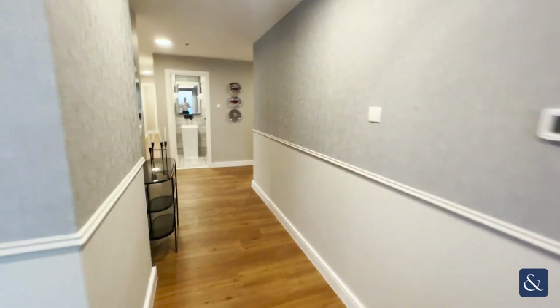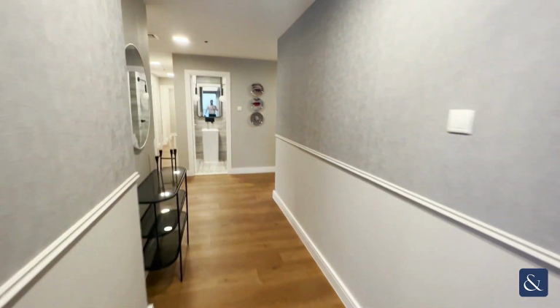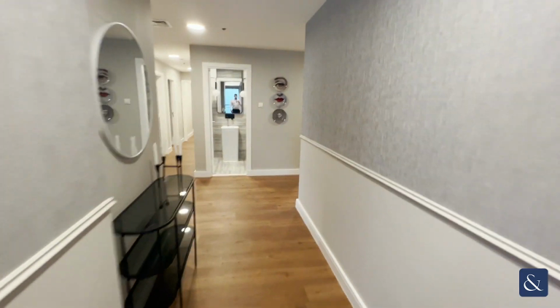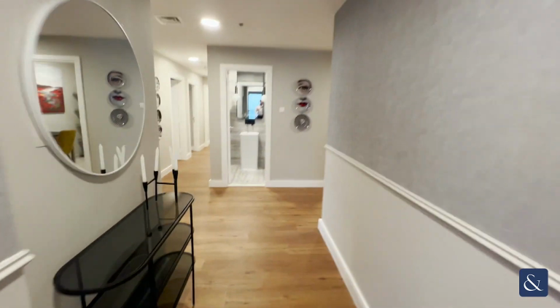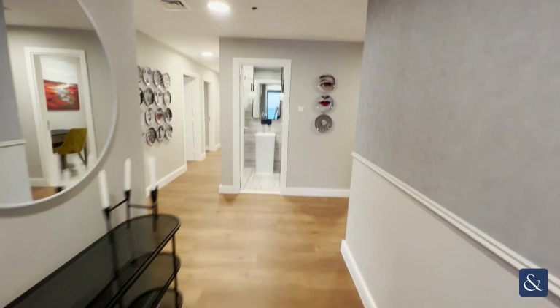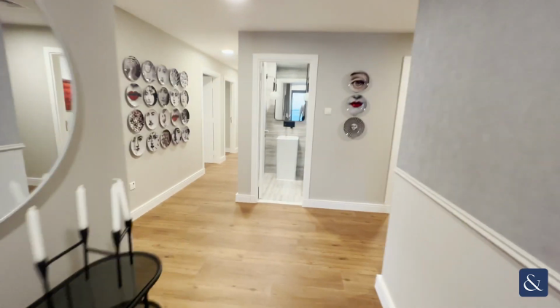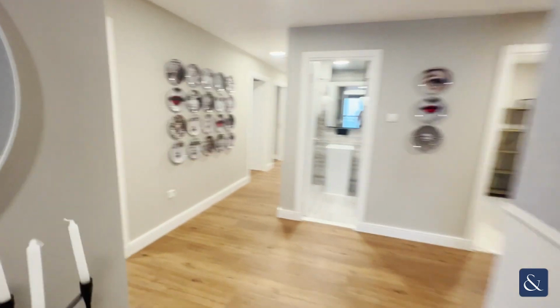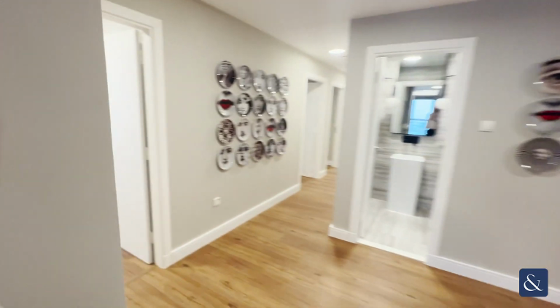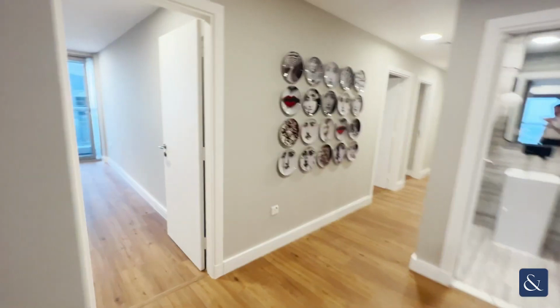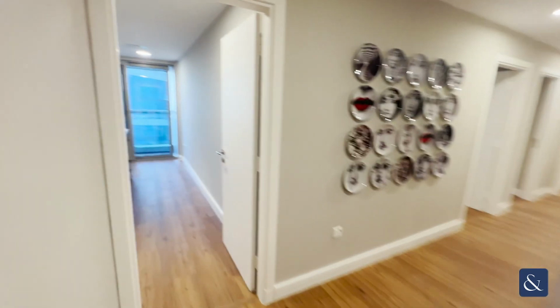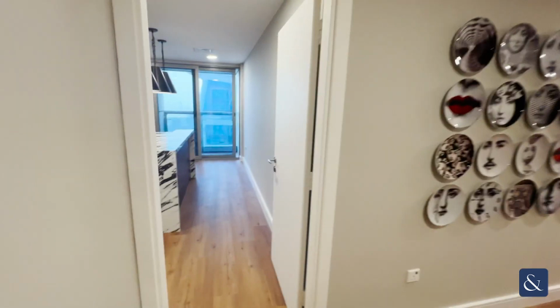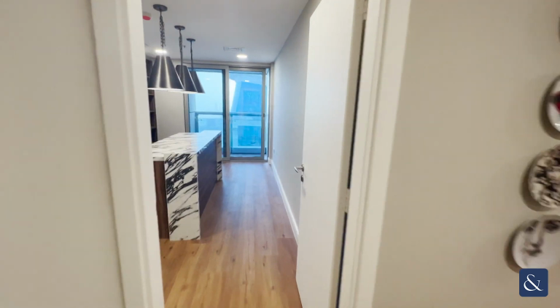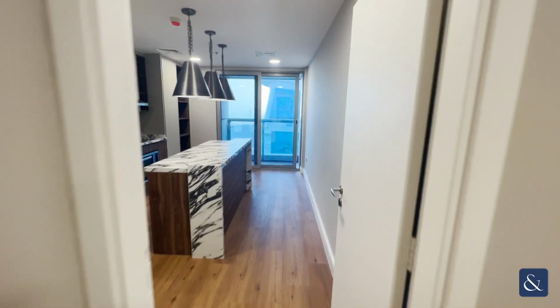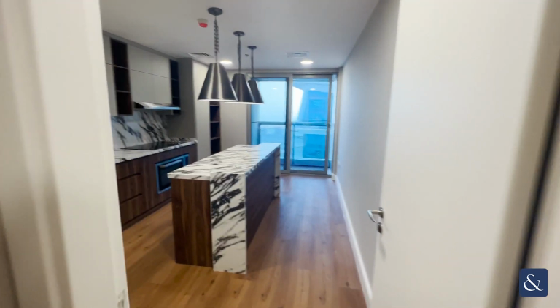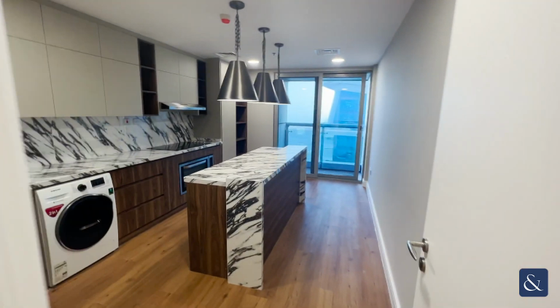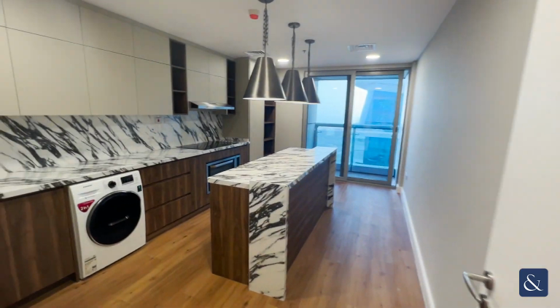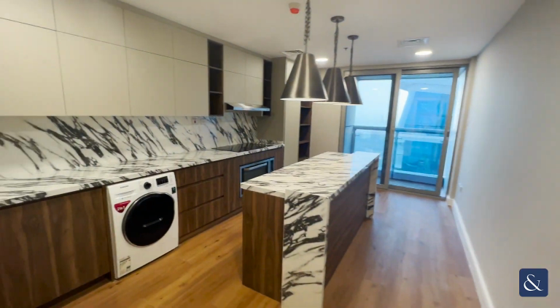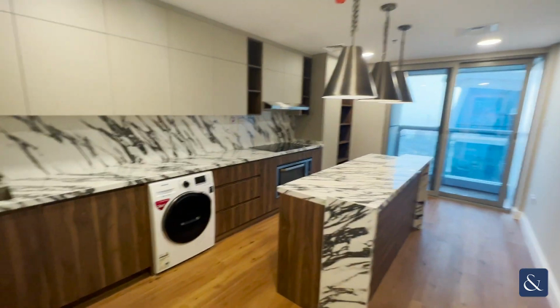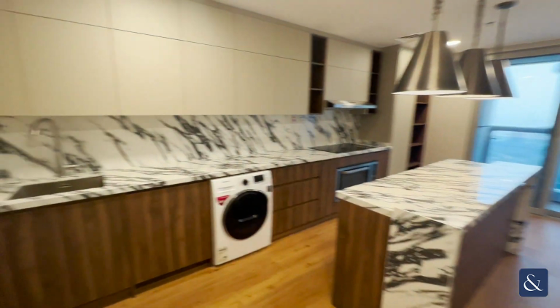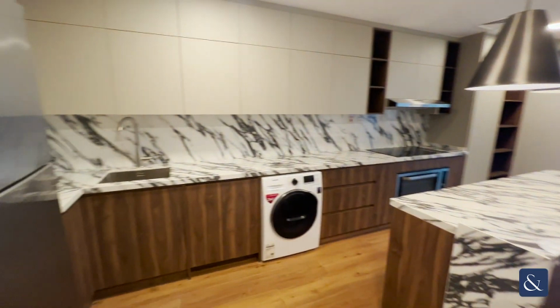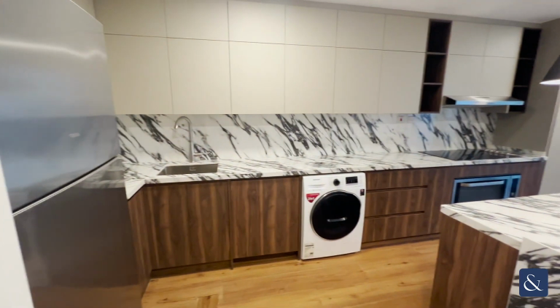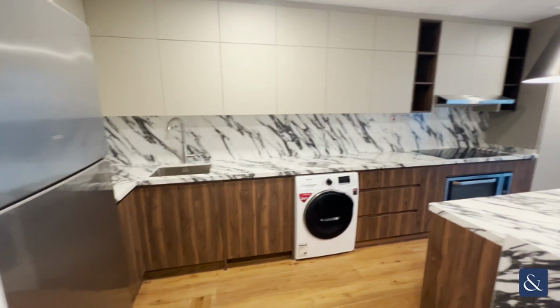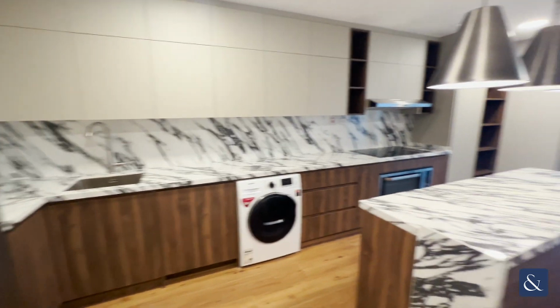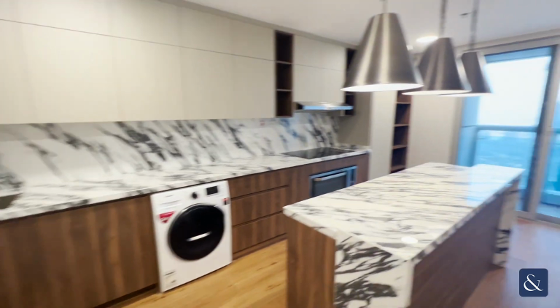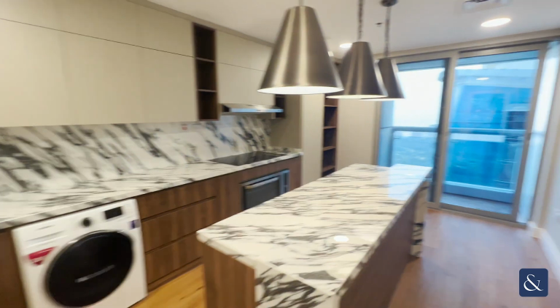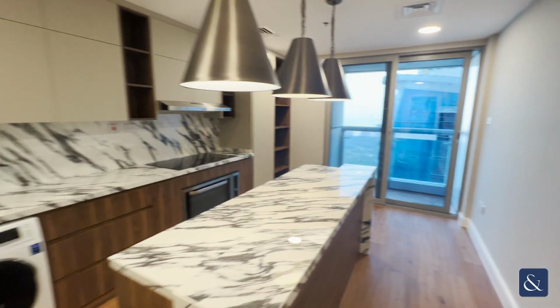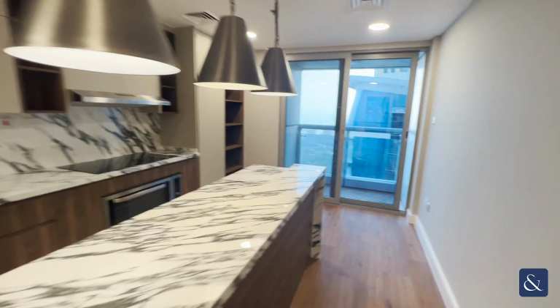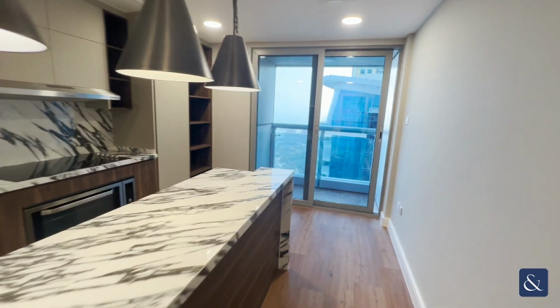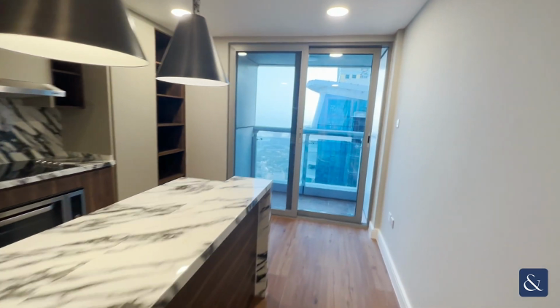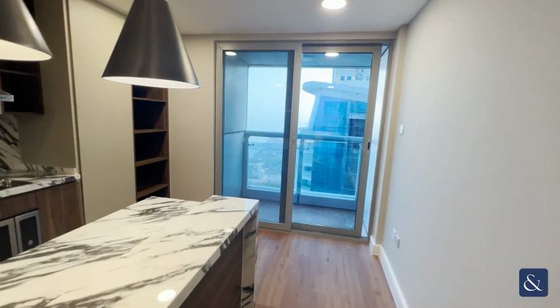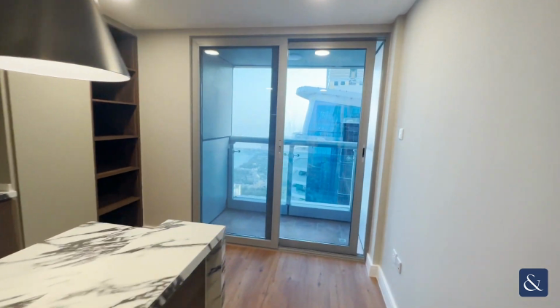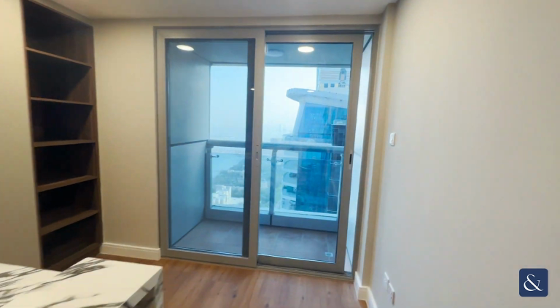If we head back out and have a look at the kitchen — like I say, it is fully upgraded, with integrated appliances and porcelain countertops.